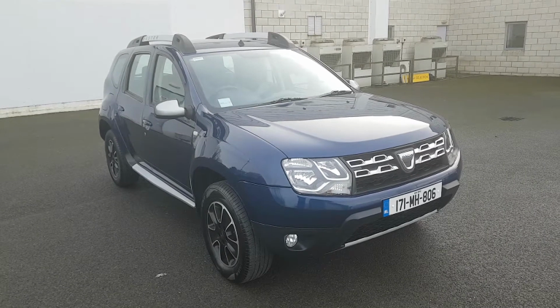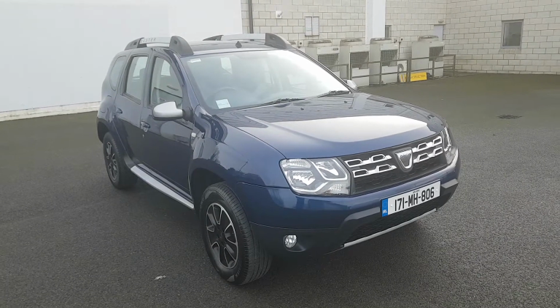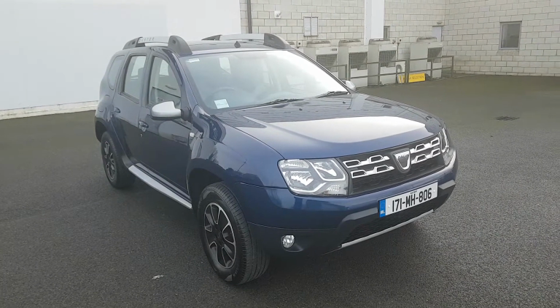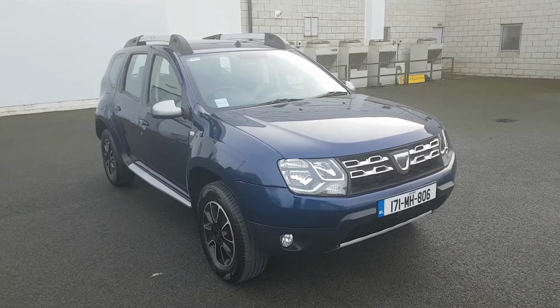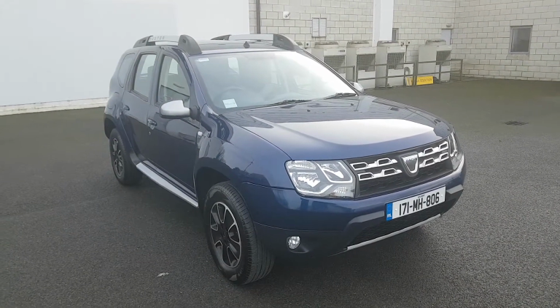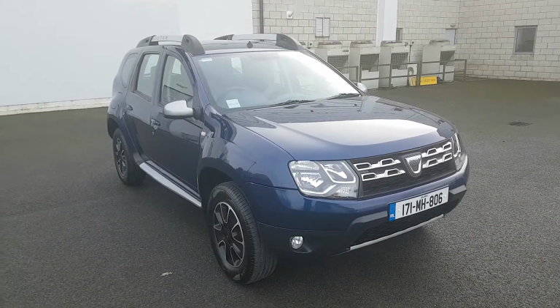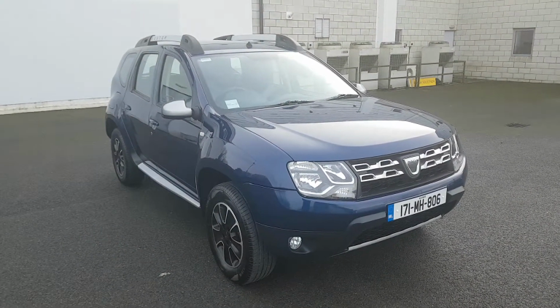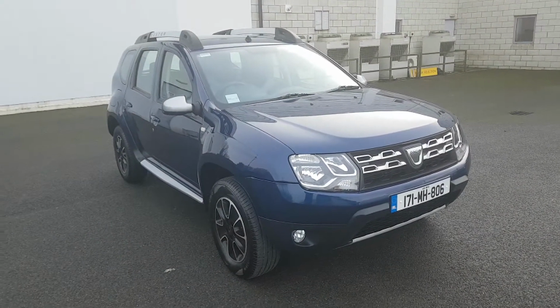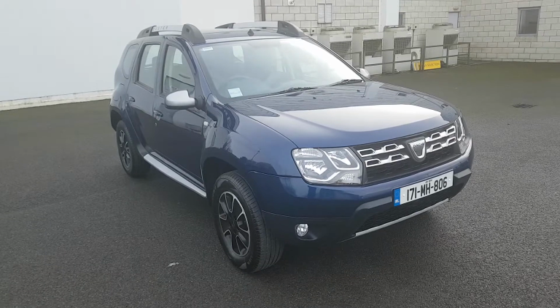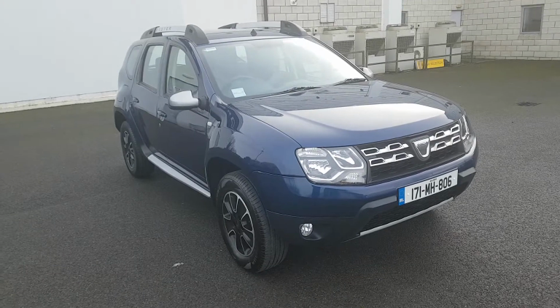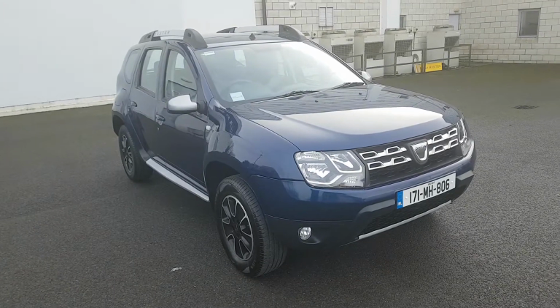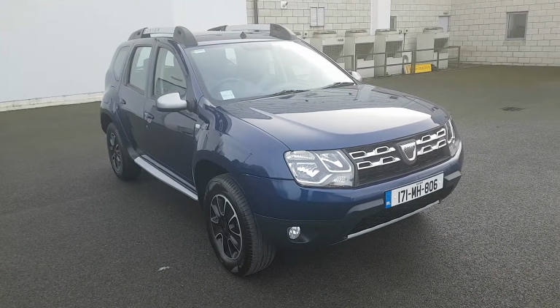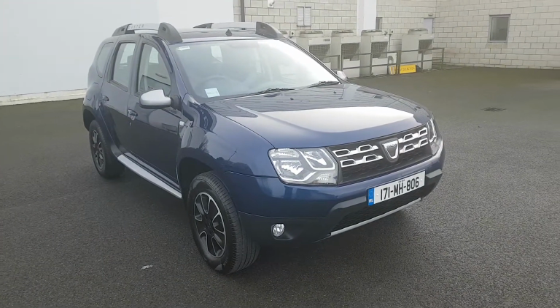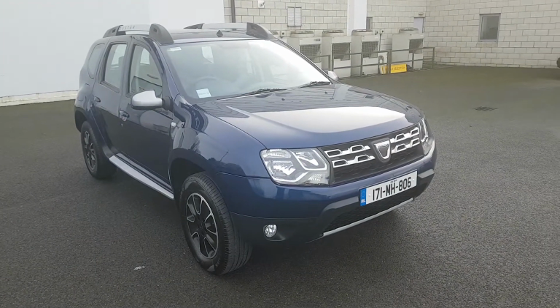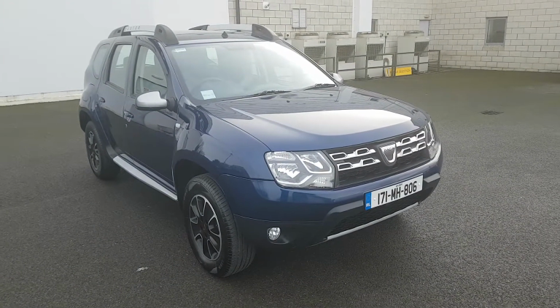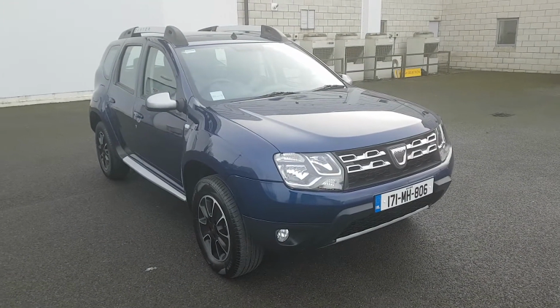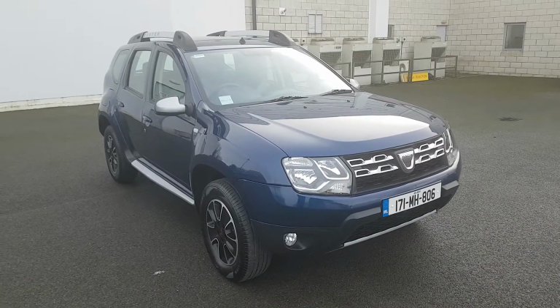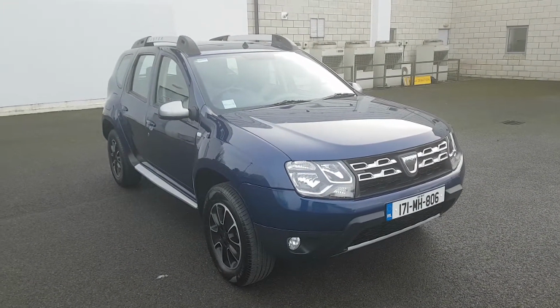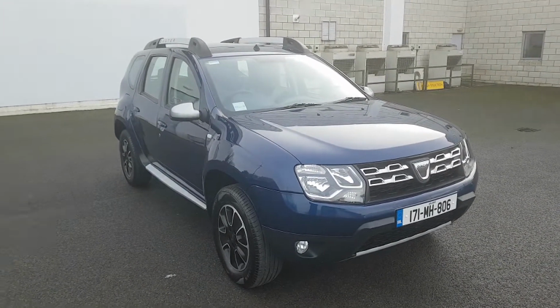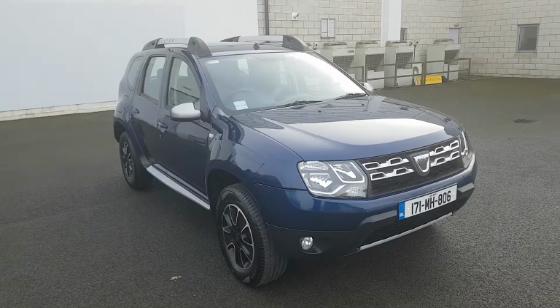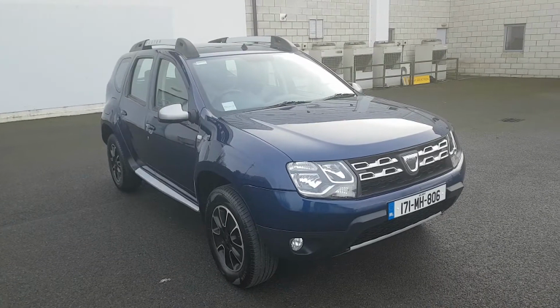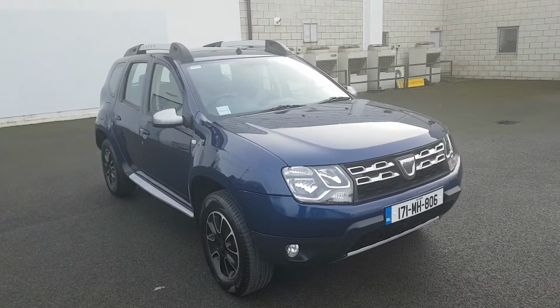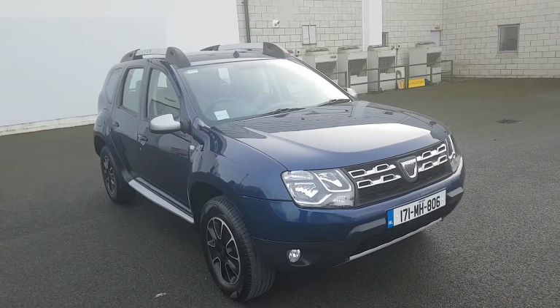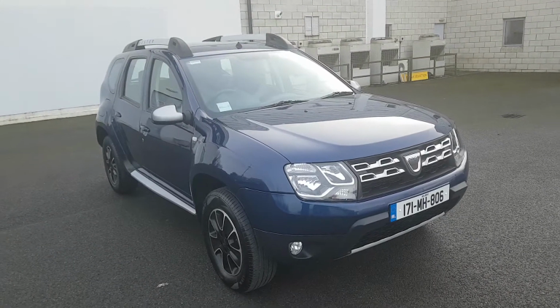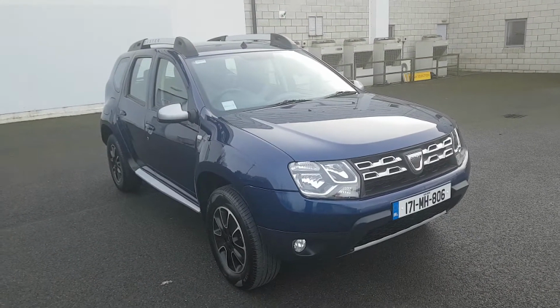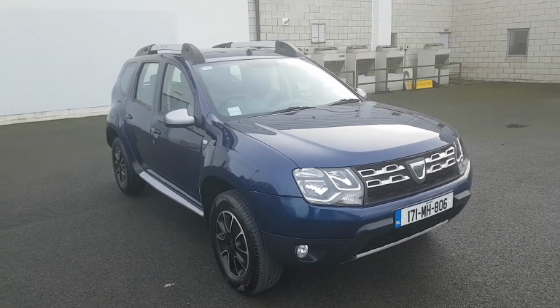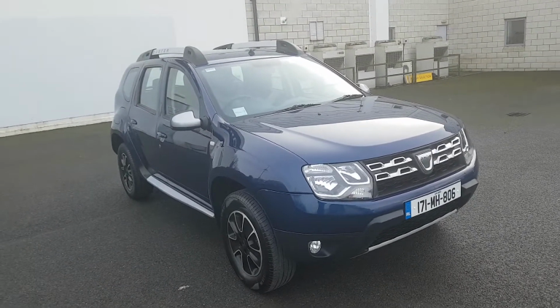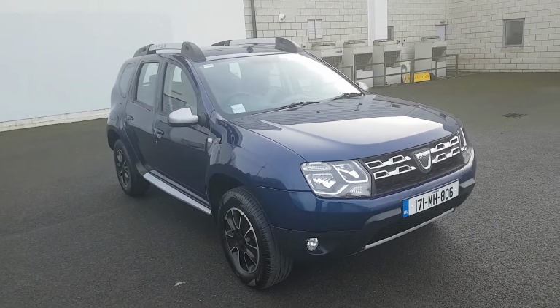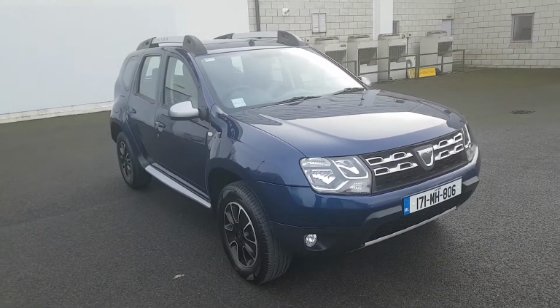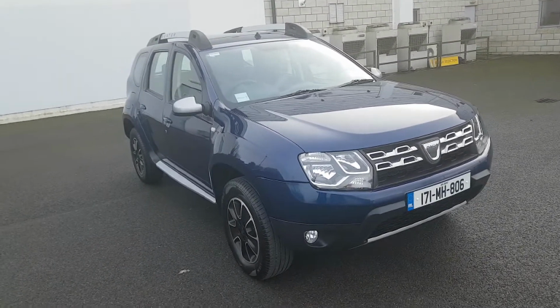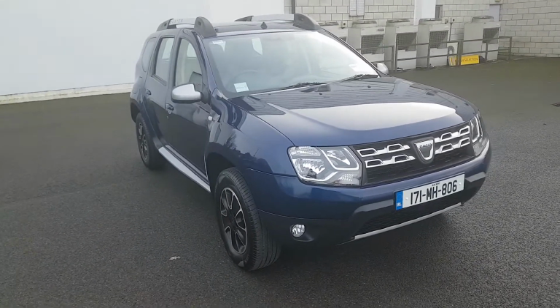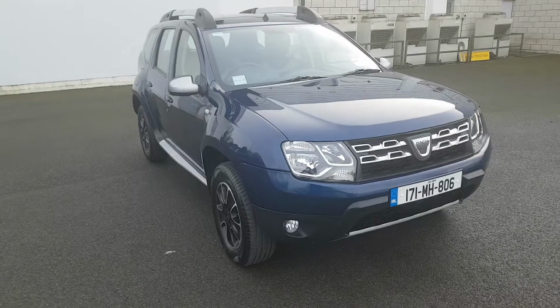Hey folks, Phil here from Joan R Smallers in Navin. We've just landed into stock this 171 Dacia Duster. It is the prestige model, the very top spec, with a 1.5 diesel engine and 110 brake horsepower. I'm just going to take you around the vehicle today and show you a few of the features.